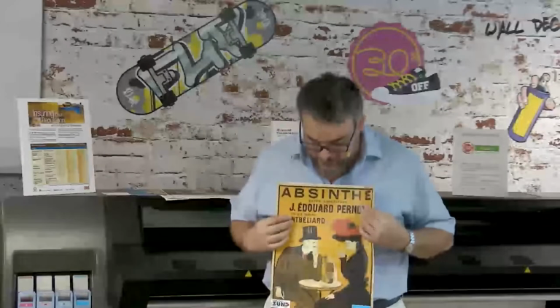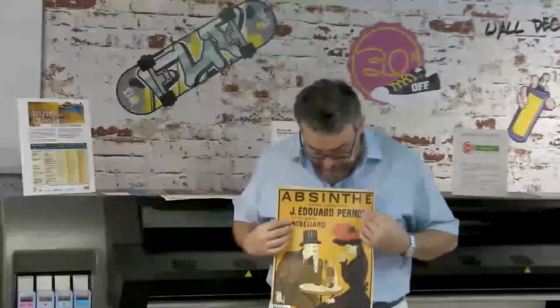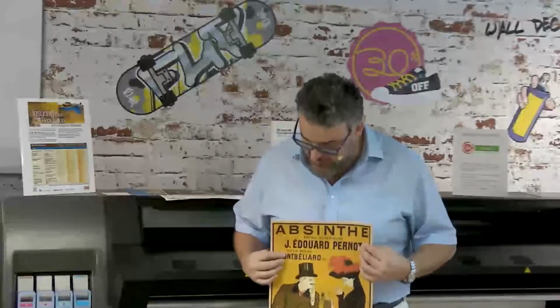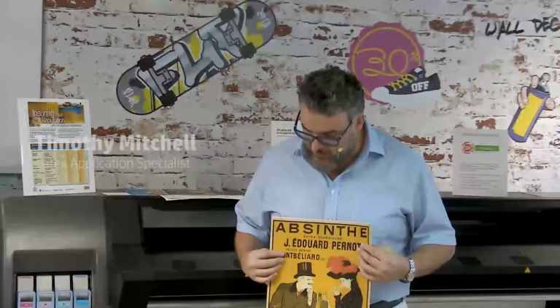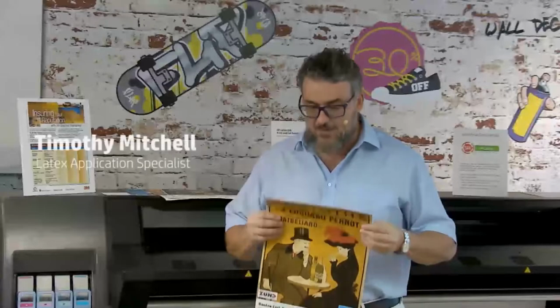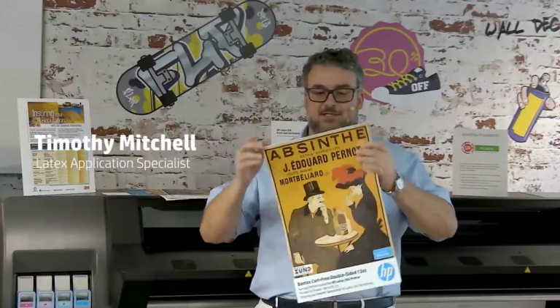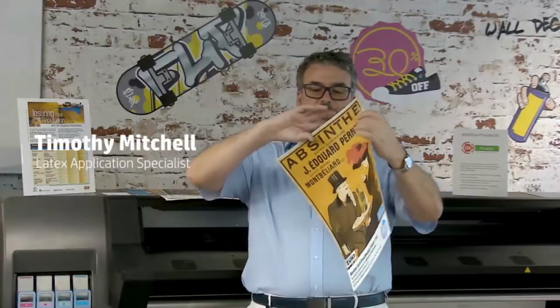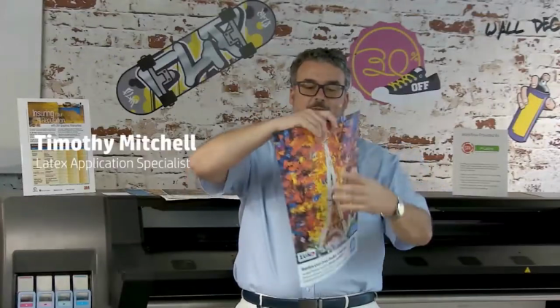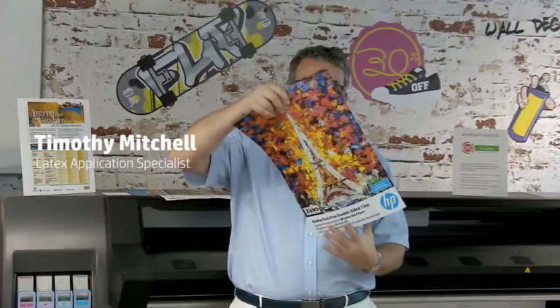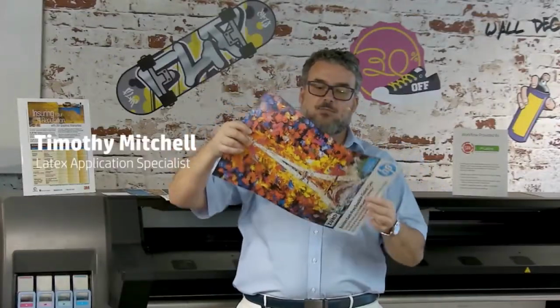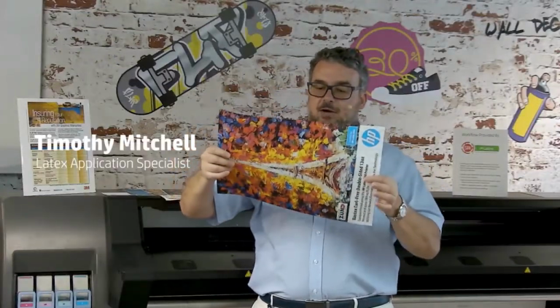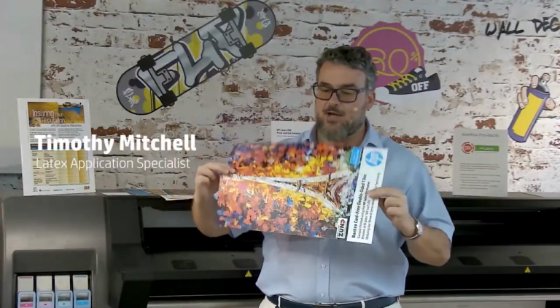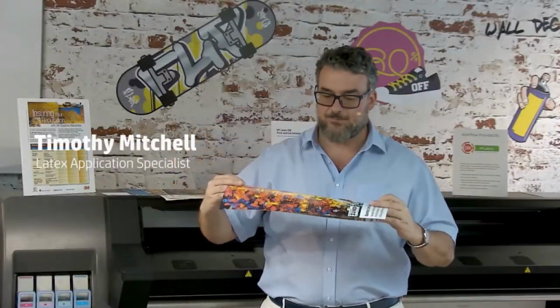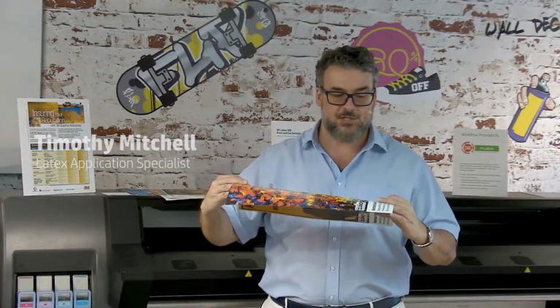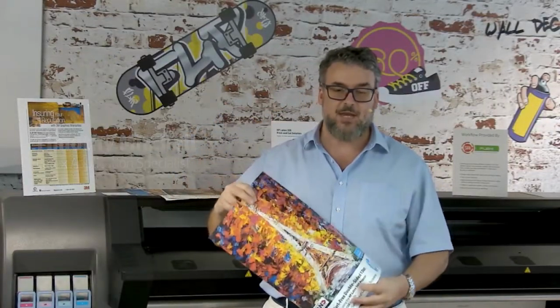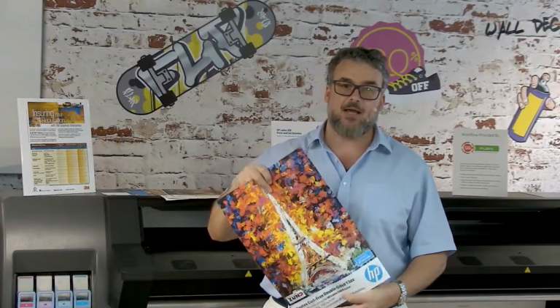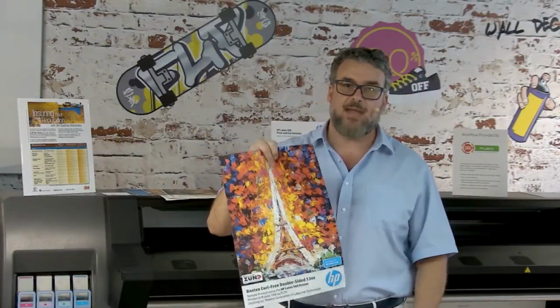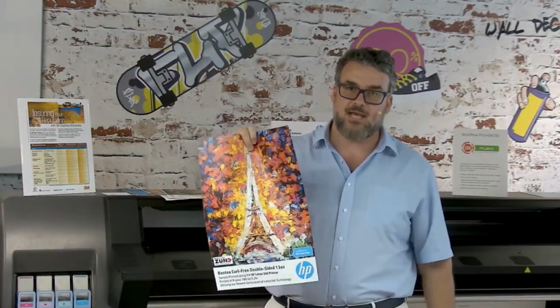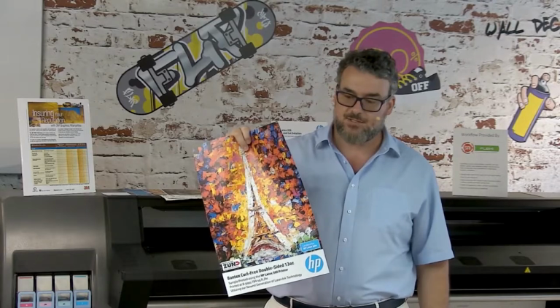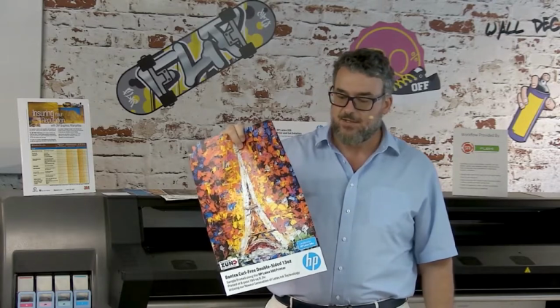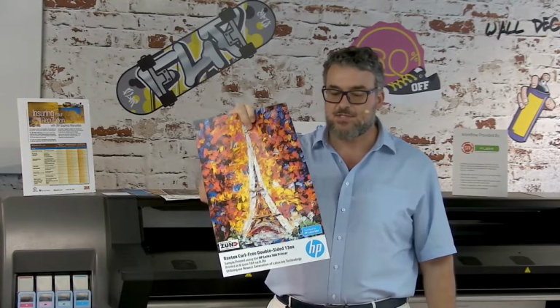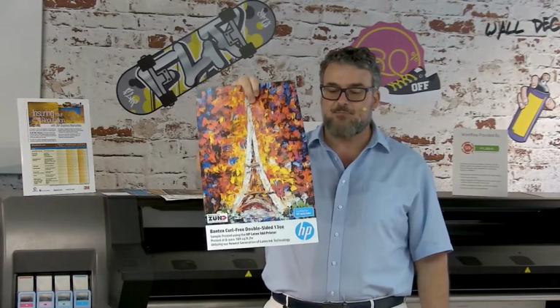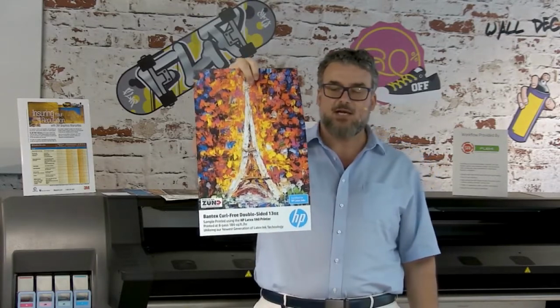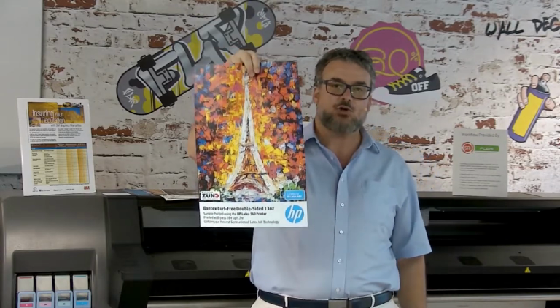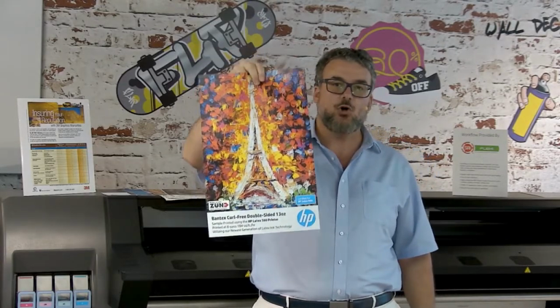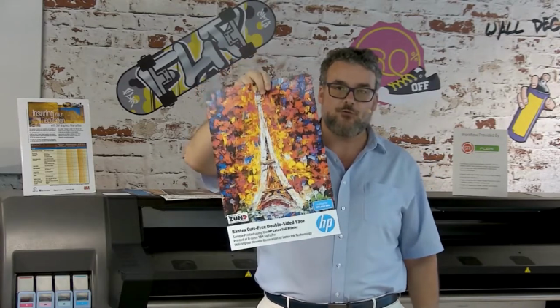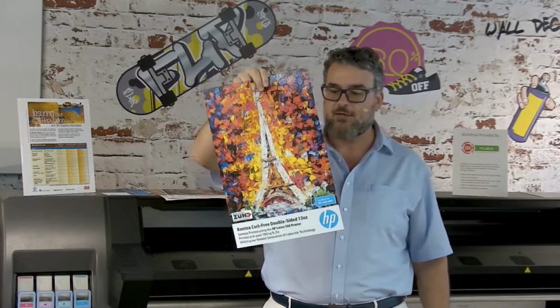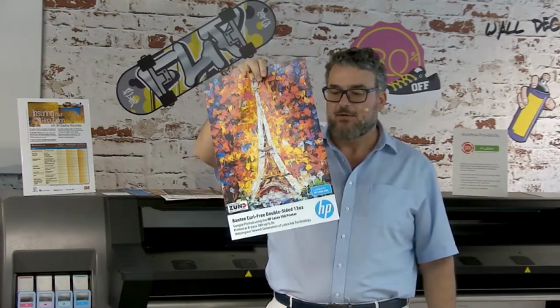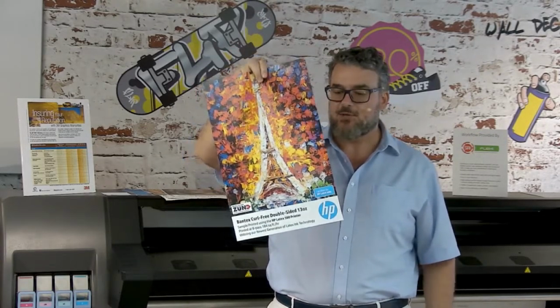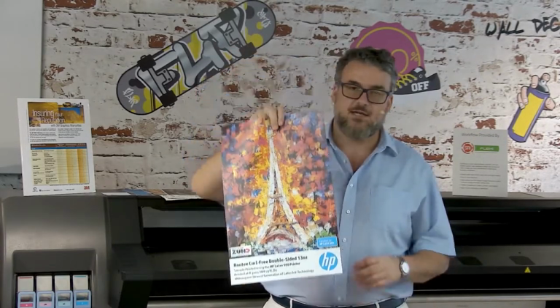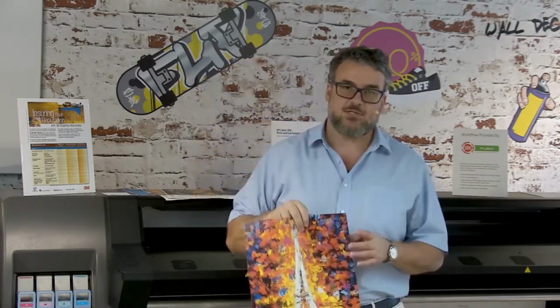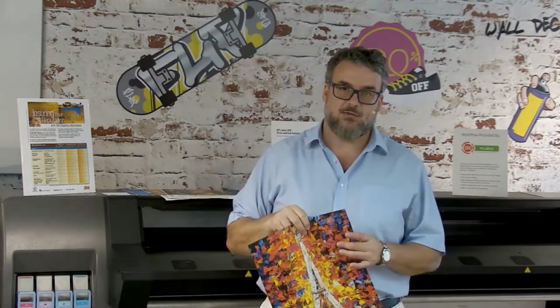This is another excellent double-sided banner product. This is made by Bantex — the Bantex Curl-Free Double-Sided 13-Ounce.